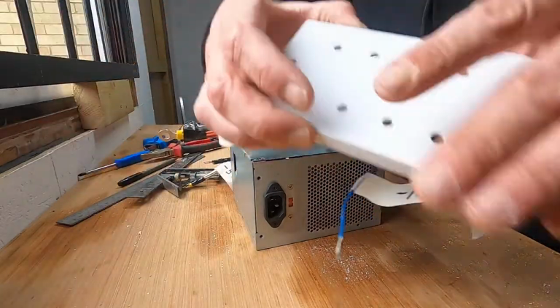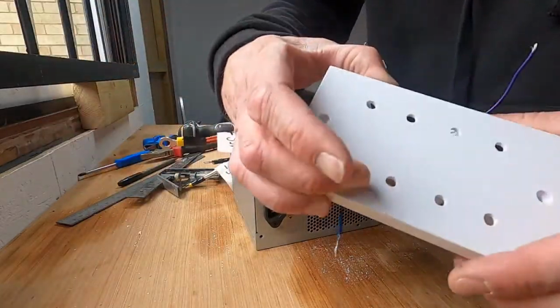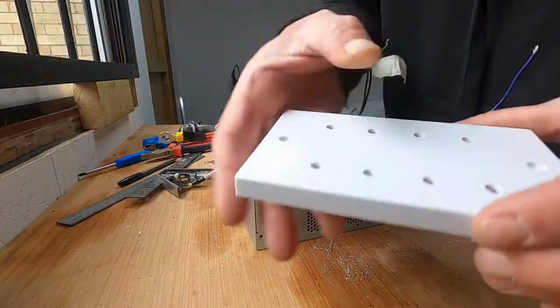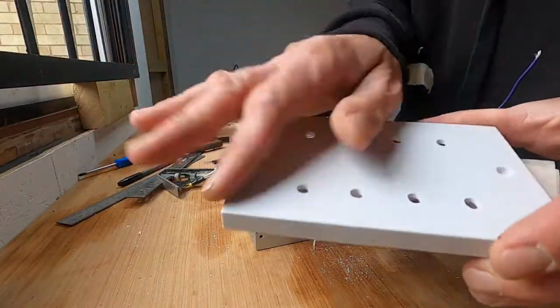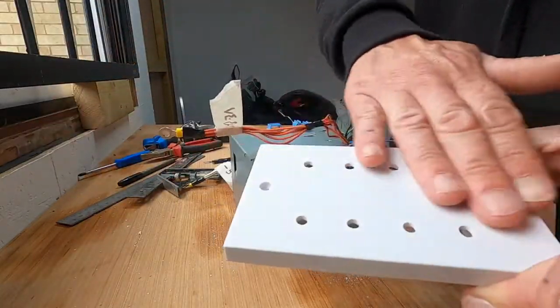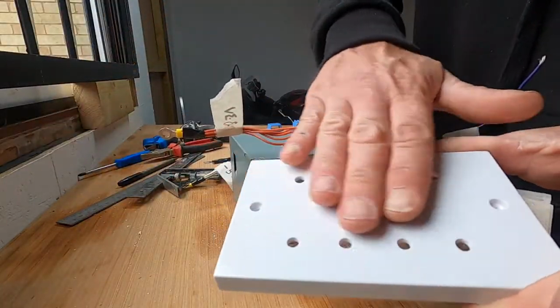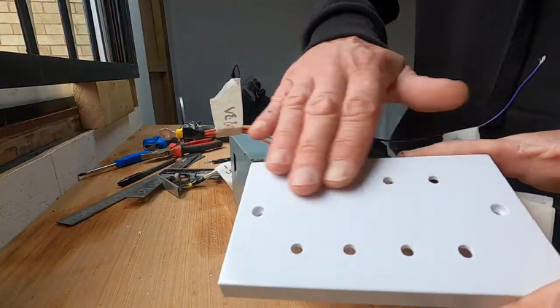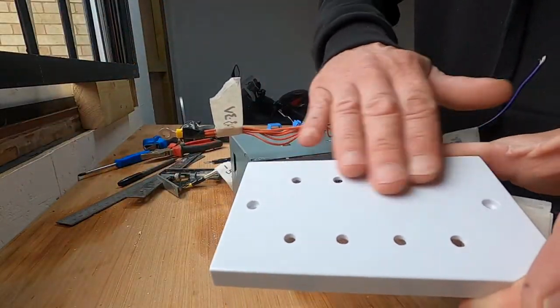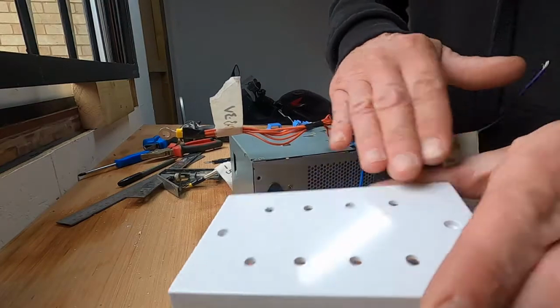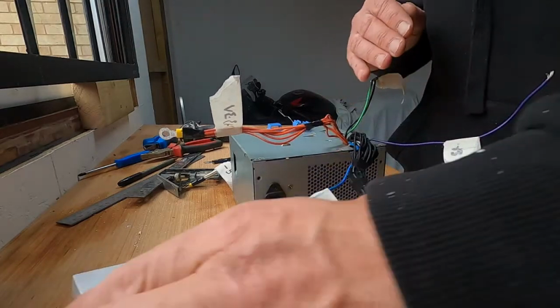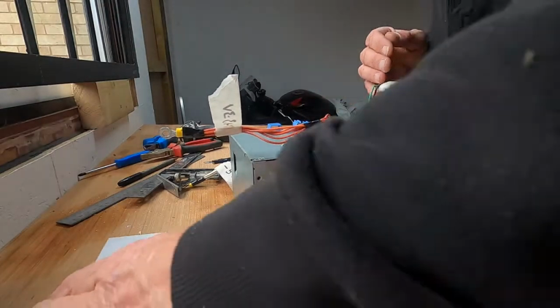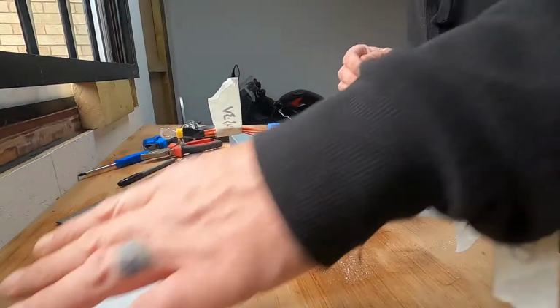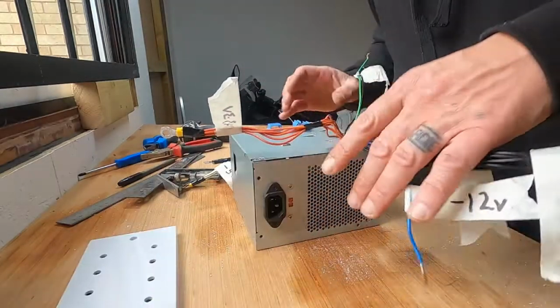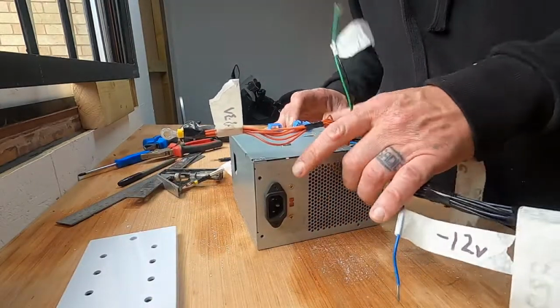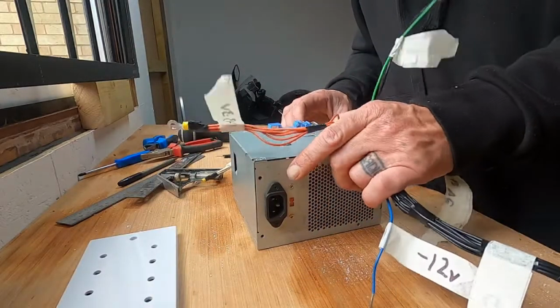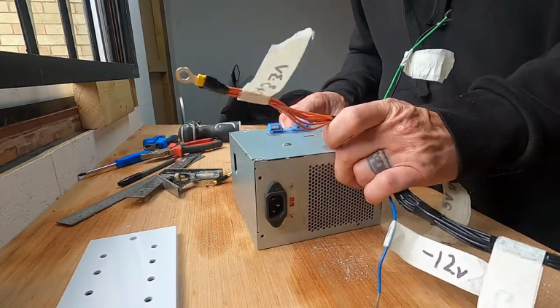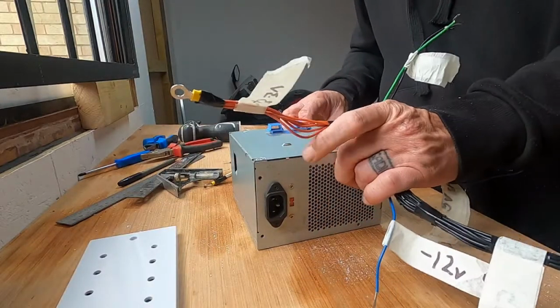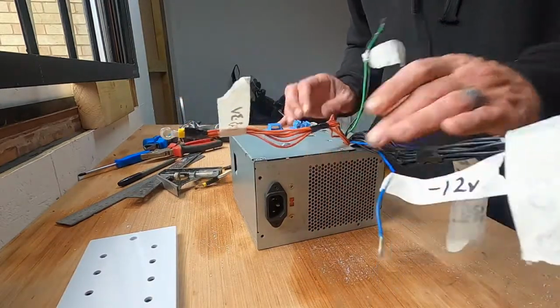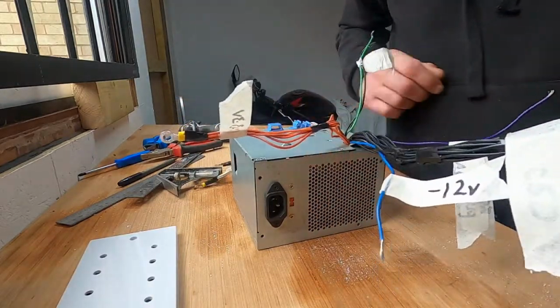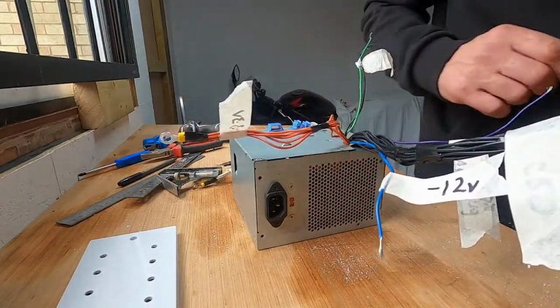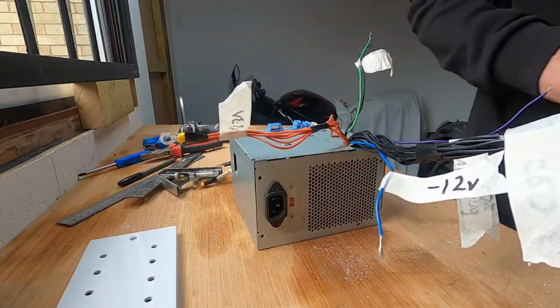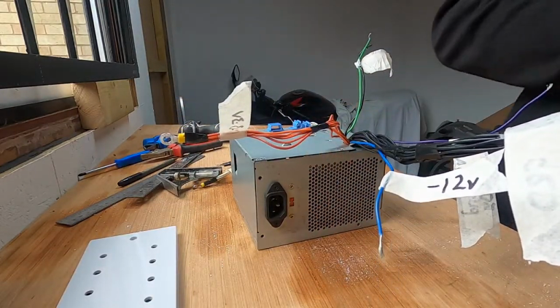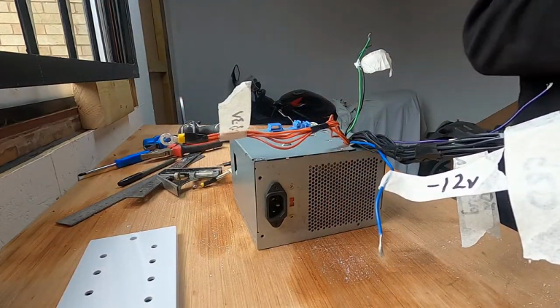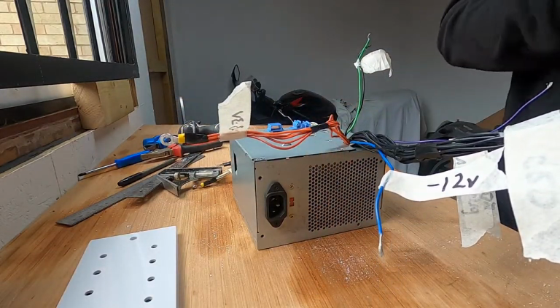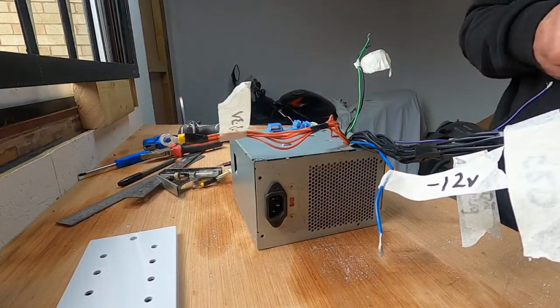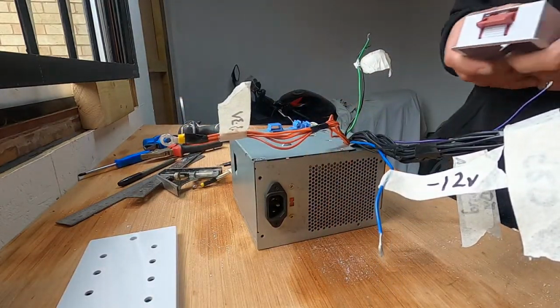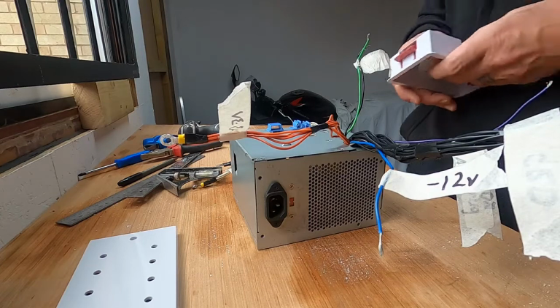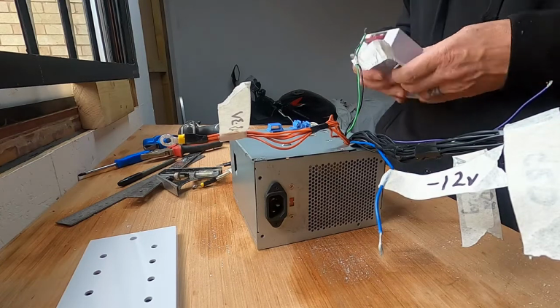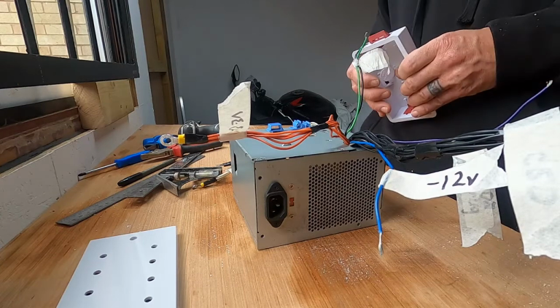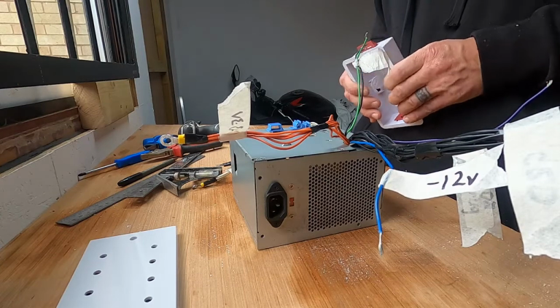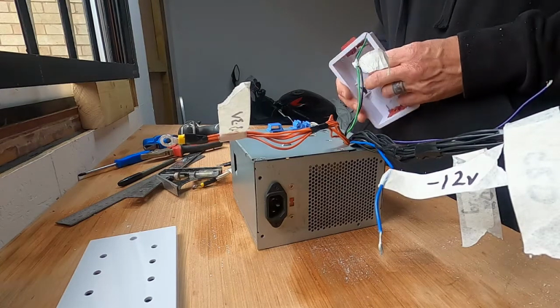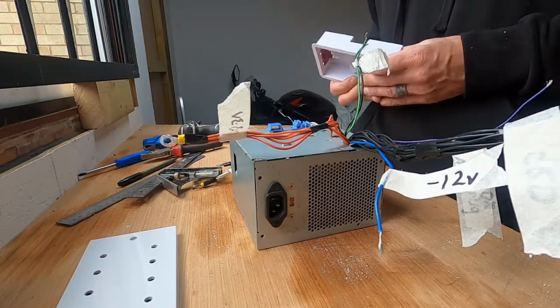I've drilled this, as you can see, and I'm going to try and get all these wires into the back of this box here.